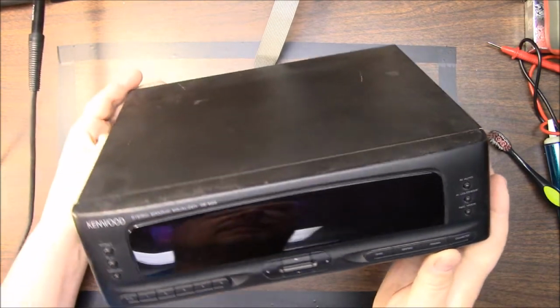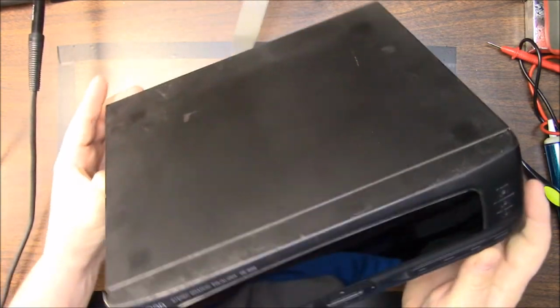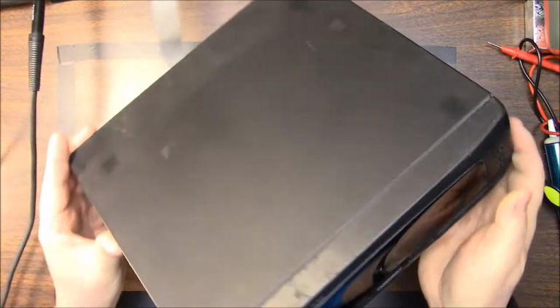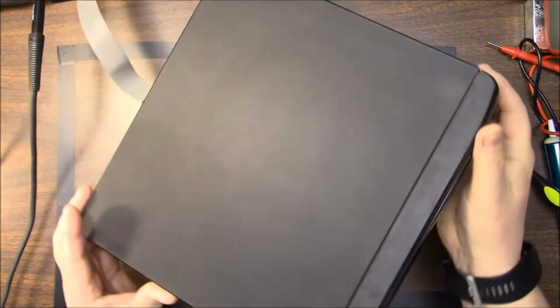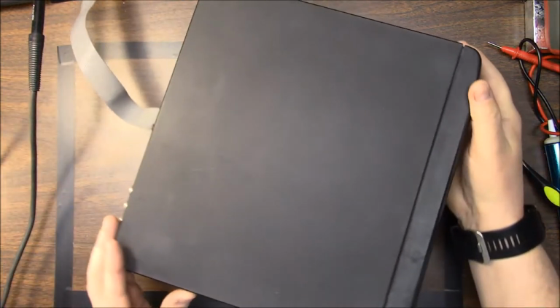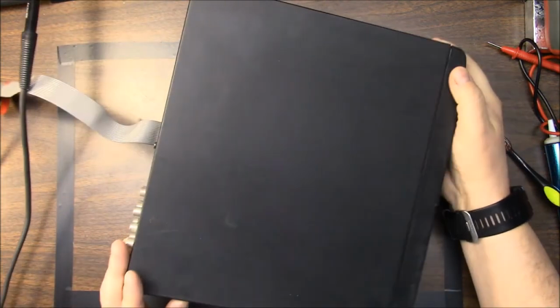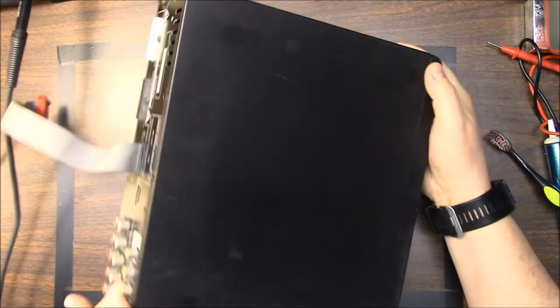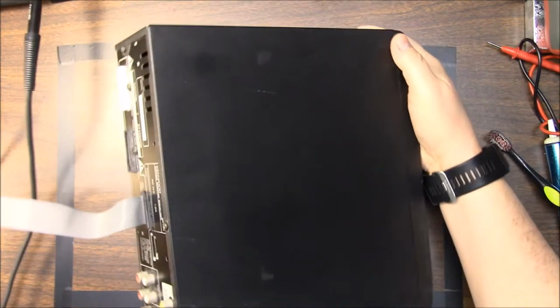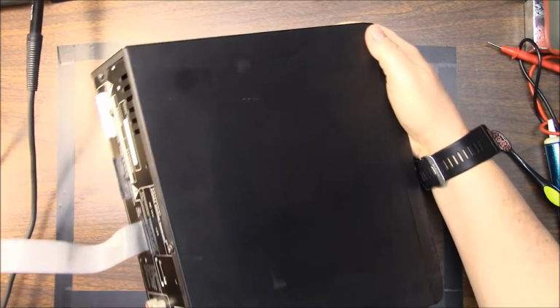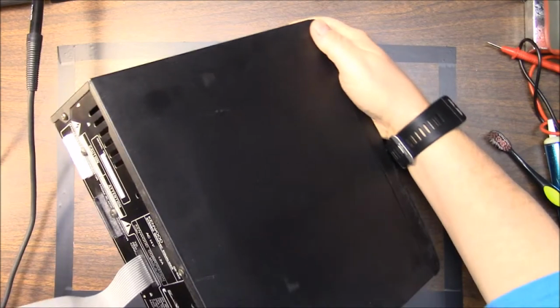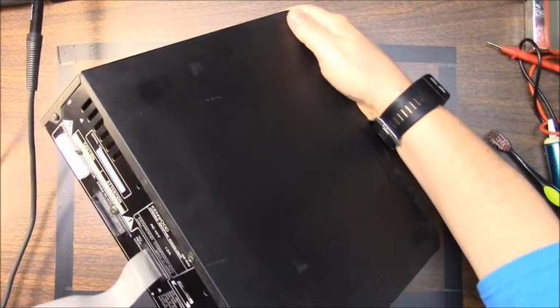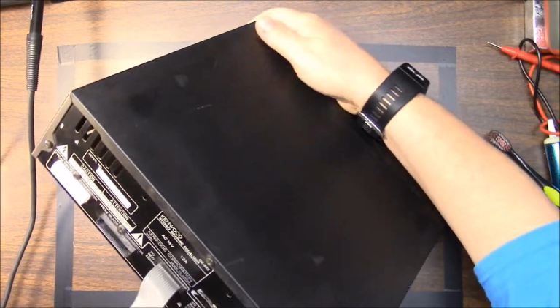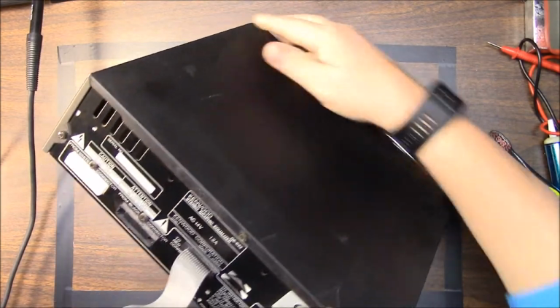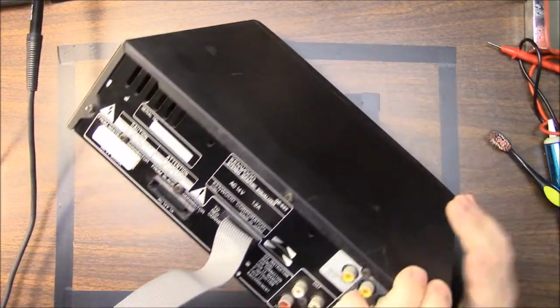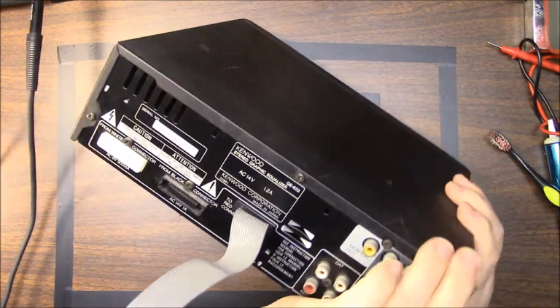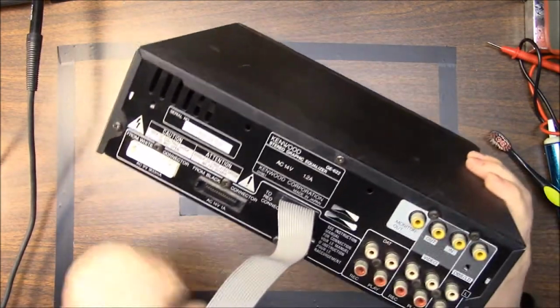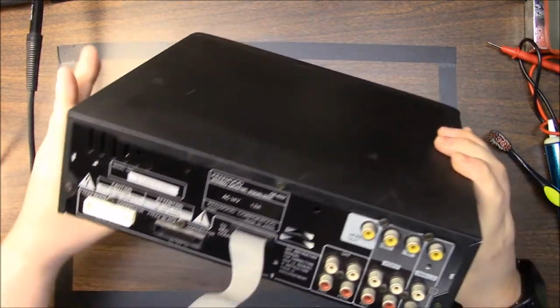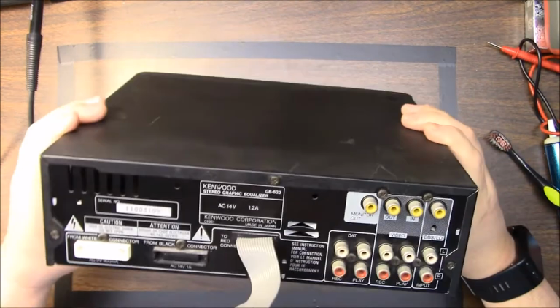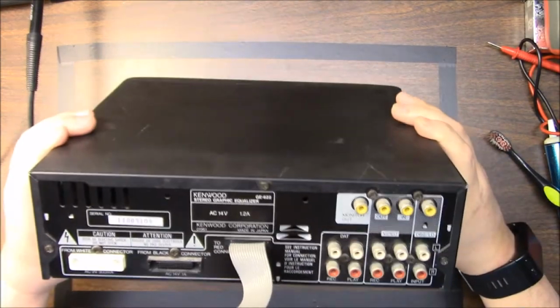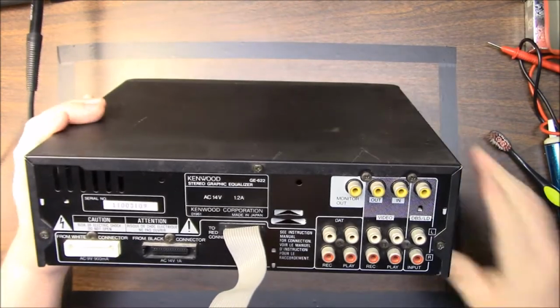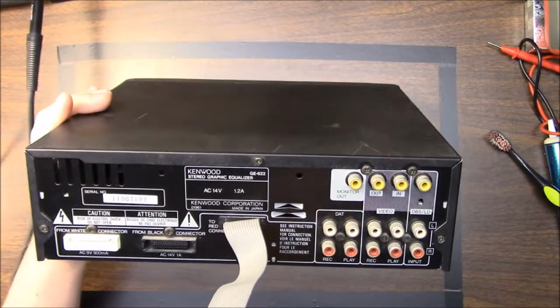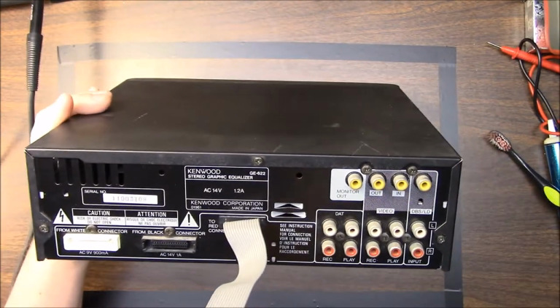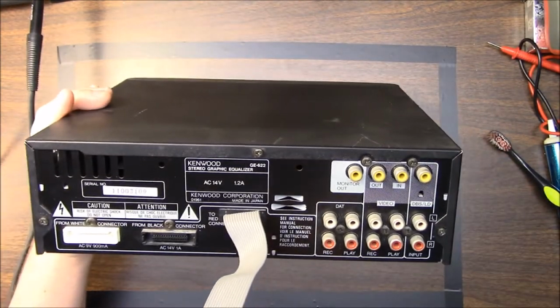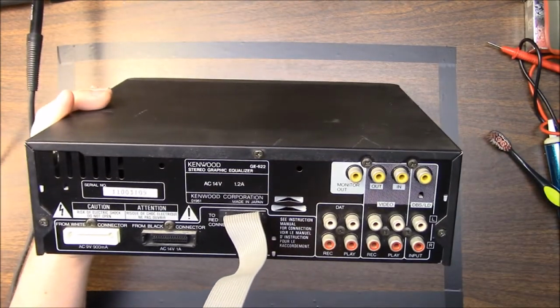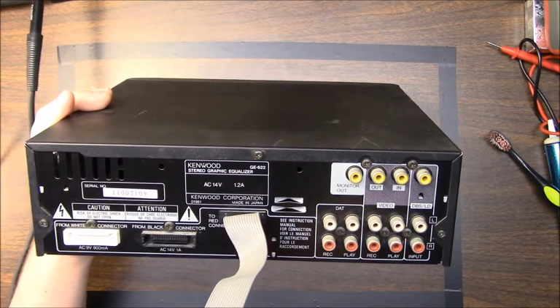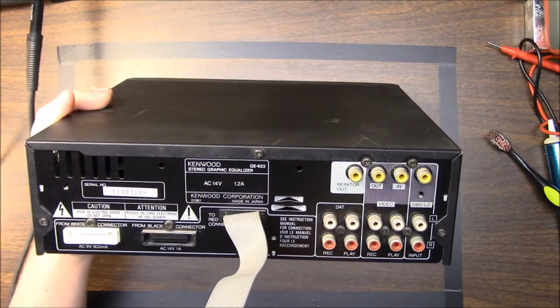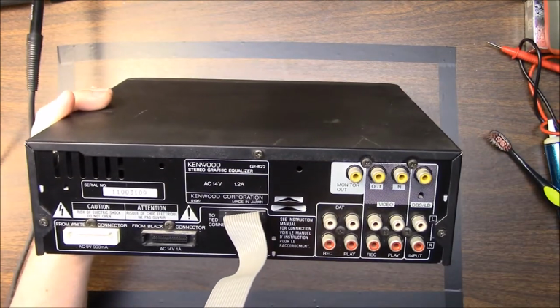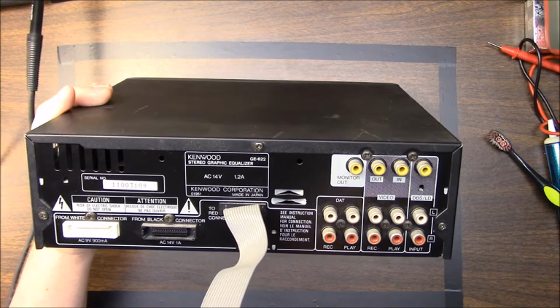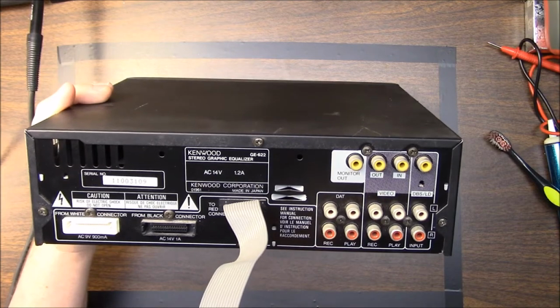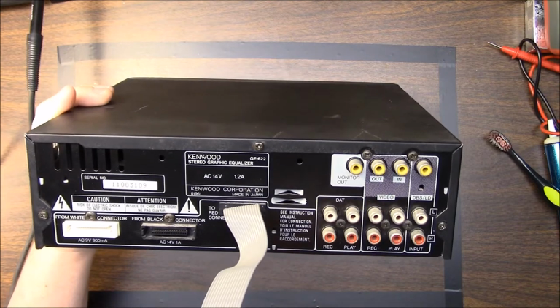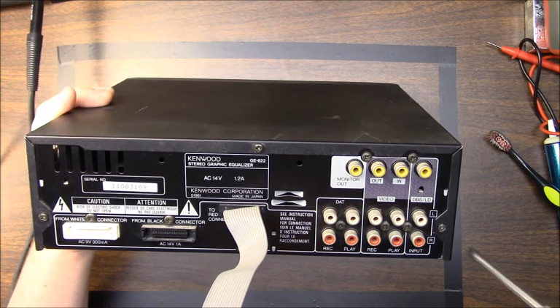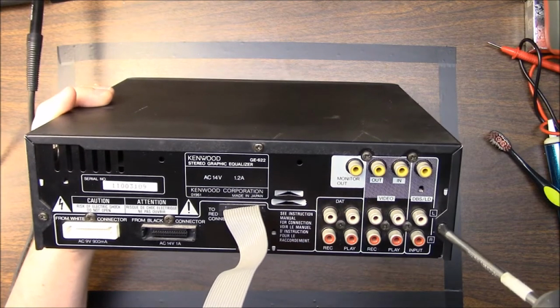So let's take it apart and find out what's going on. The first thing we'll do is take out these screws here — there are actually three of them.